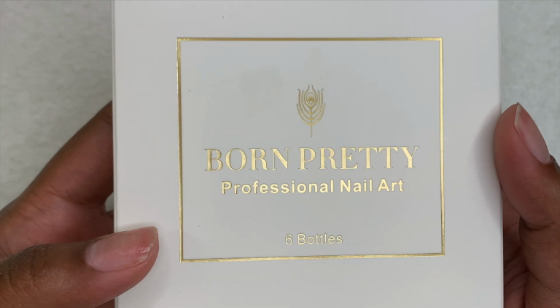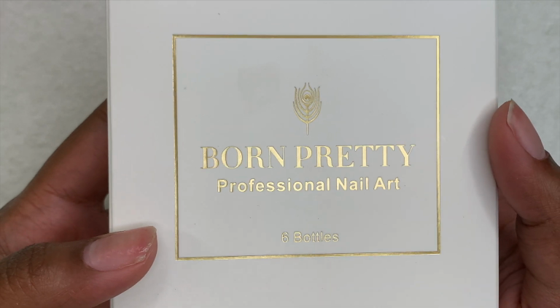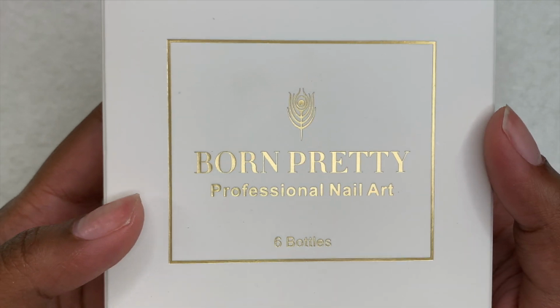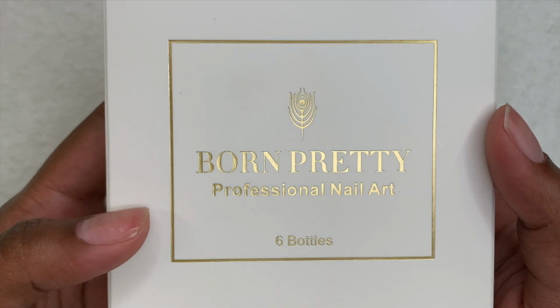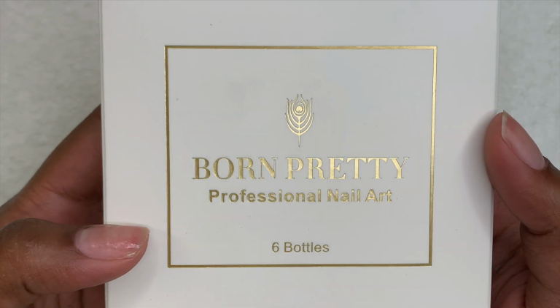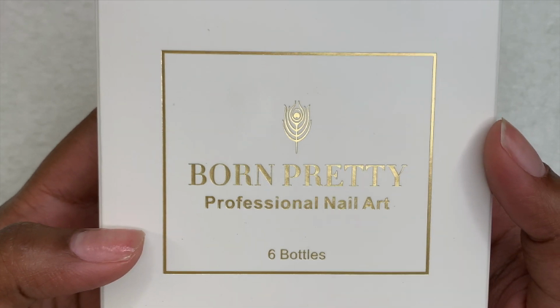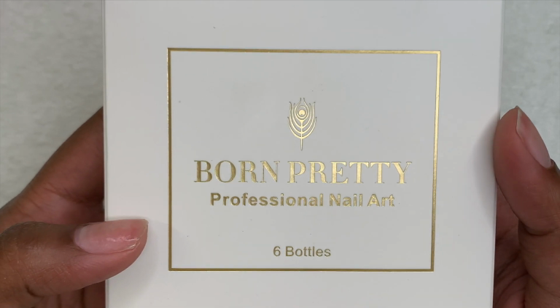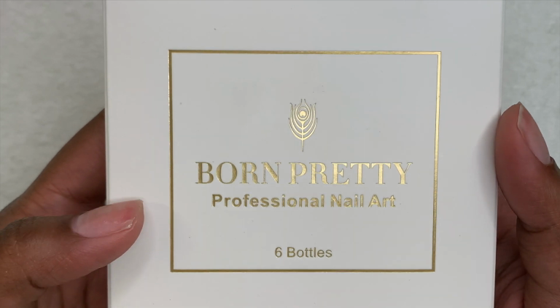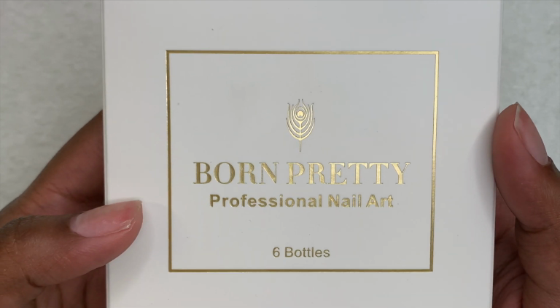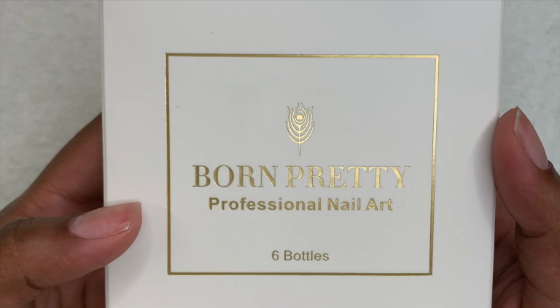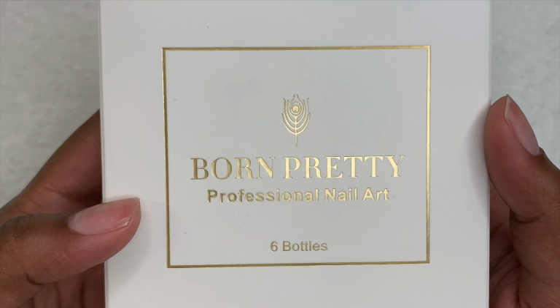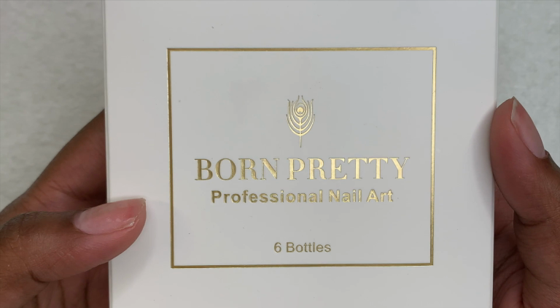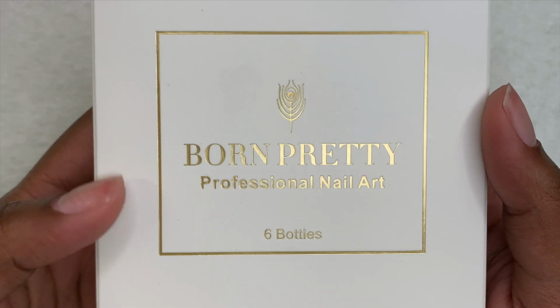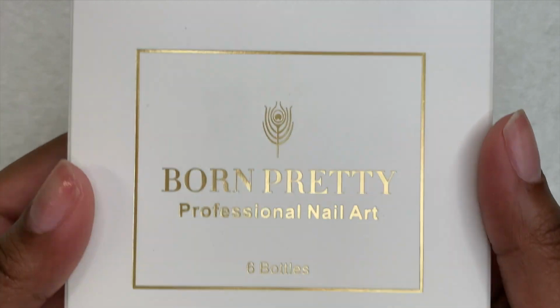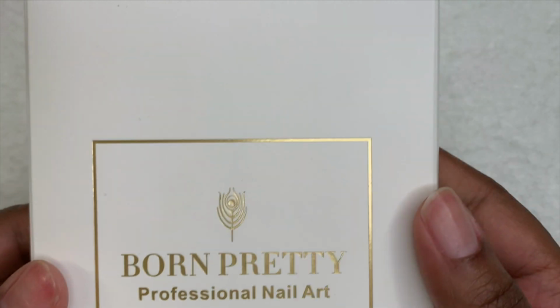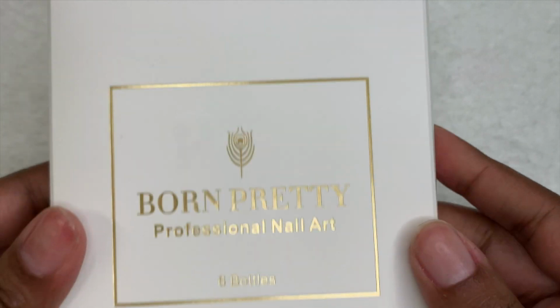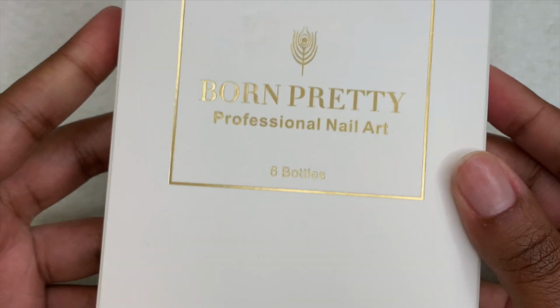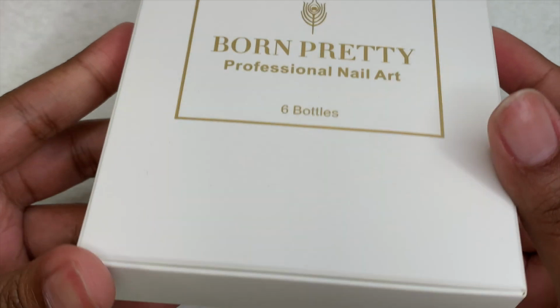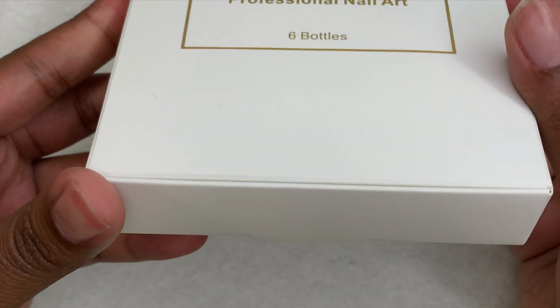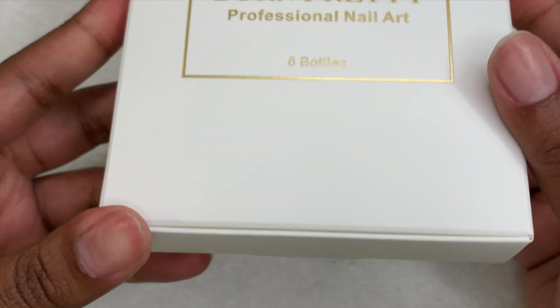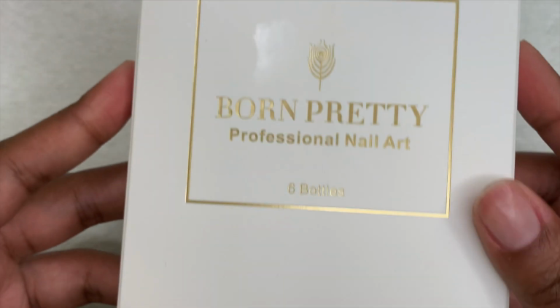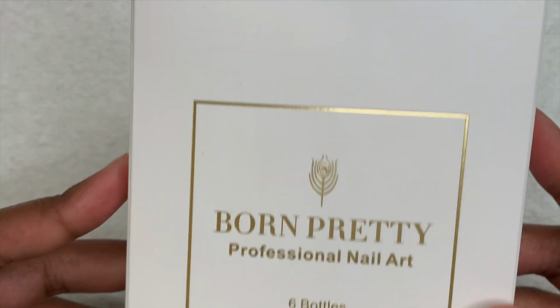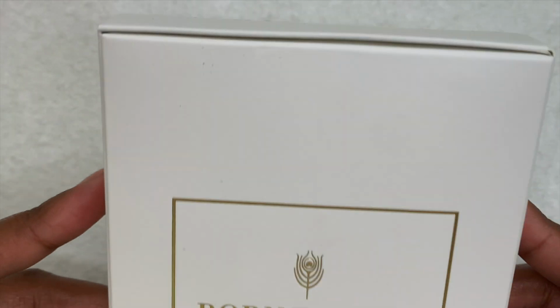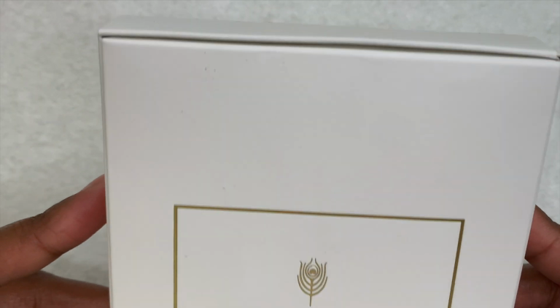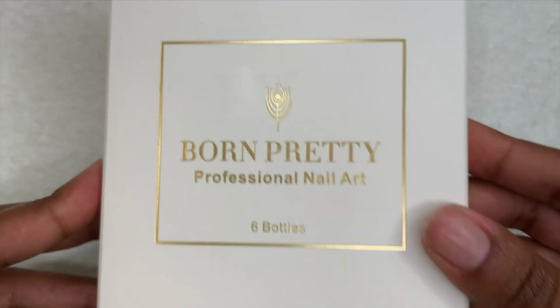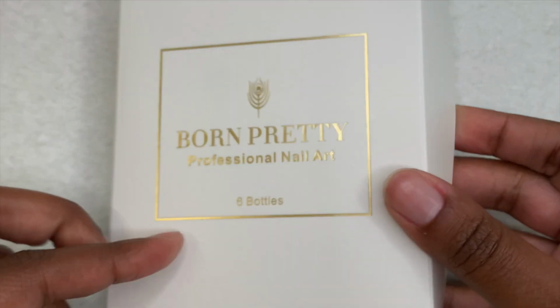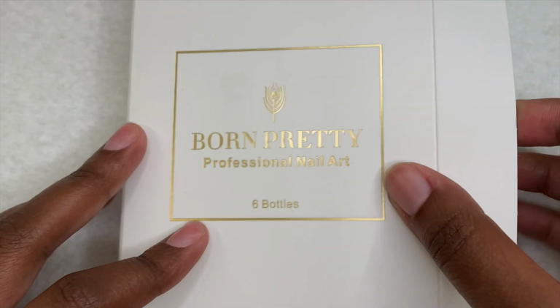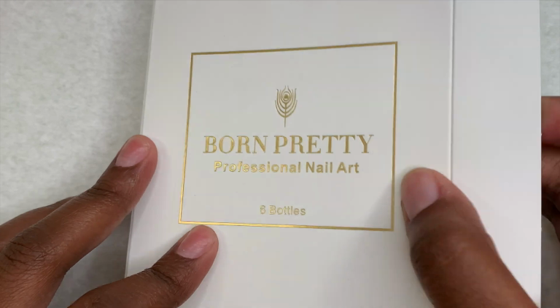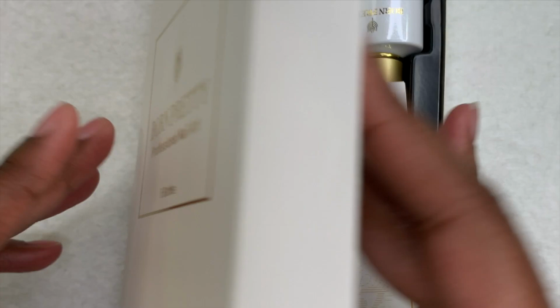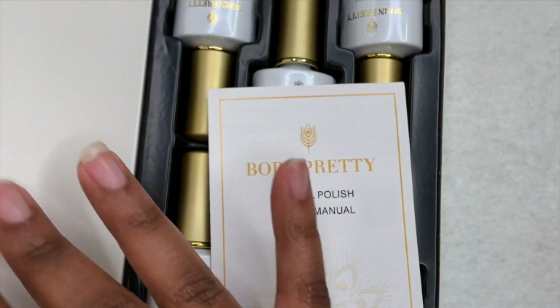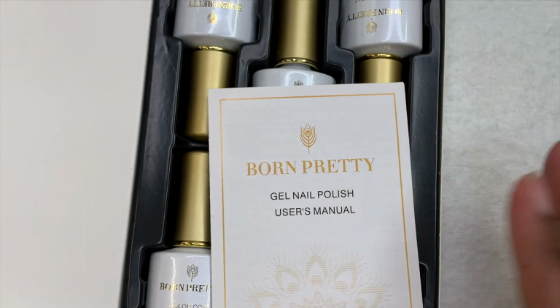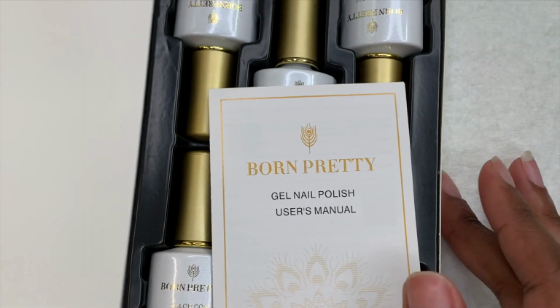Hey guys, welcome back to another video, and welcome if you're new. Don't forget to hit that like and subscribe button. For today's video, Born Pretty sent me over some of their translucent gel polishes to review, so that's what today's video will be on.